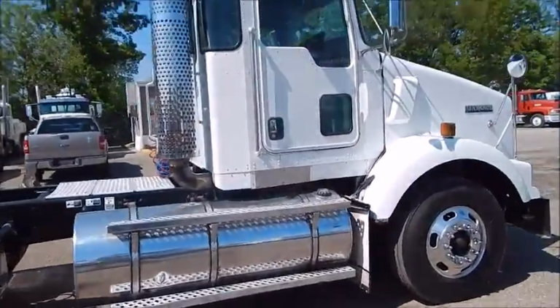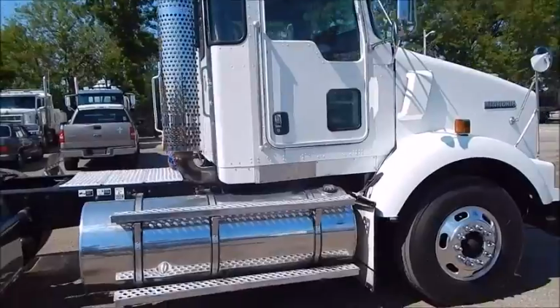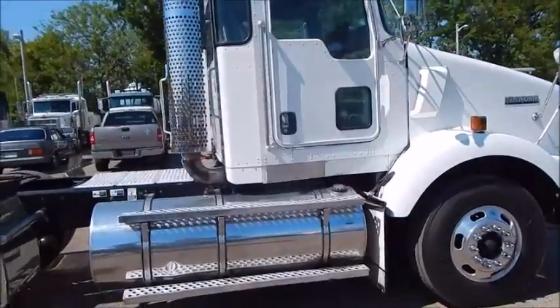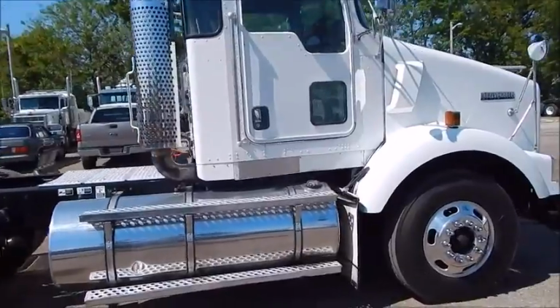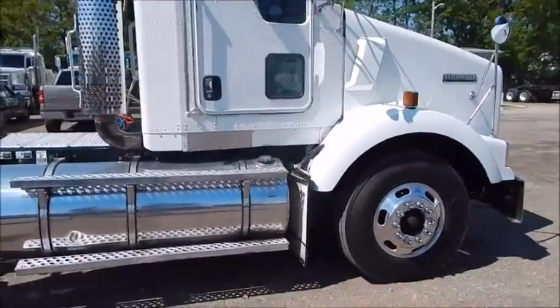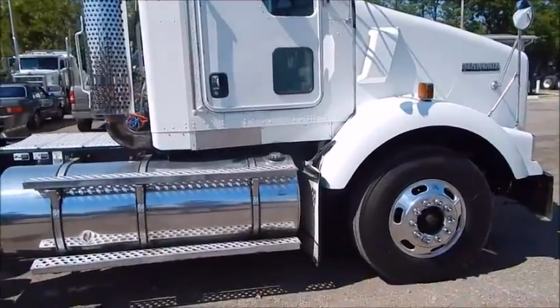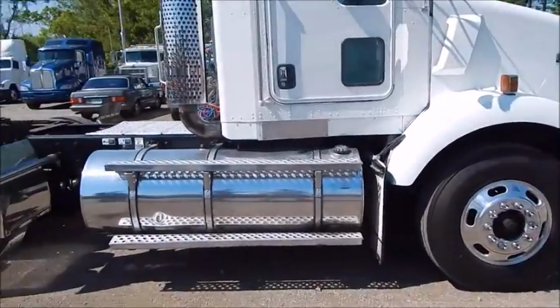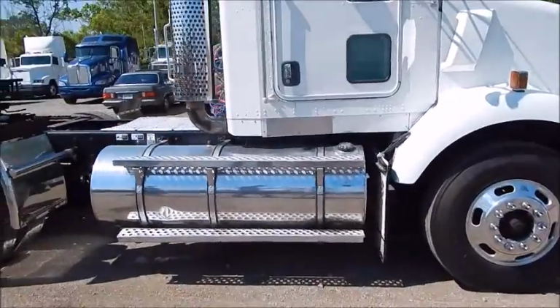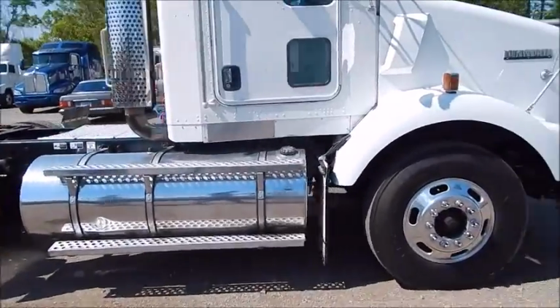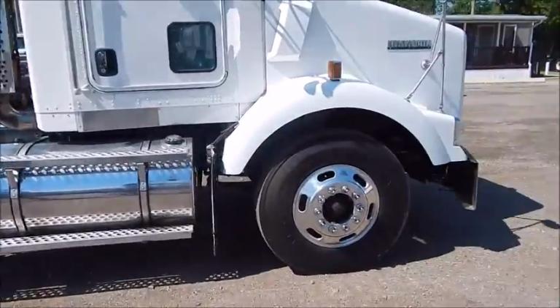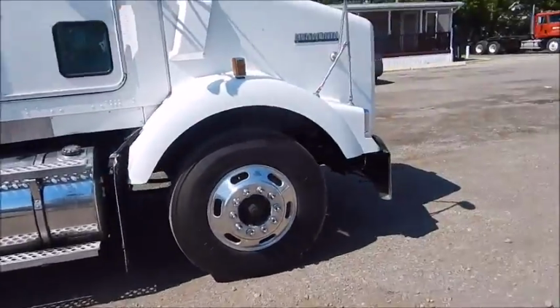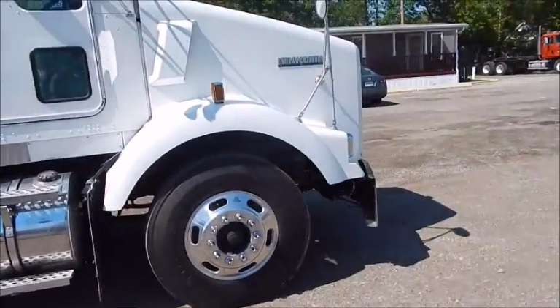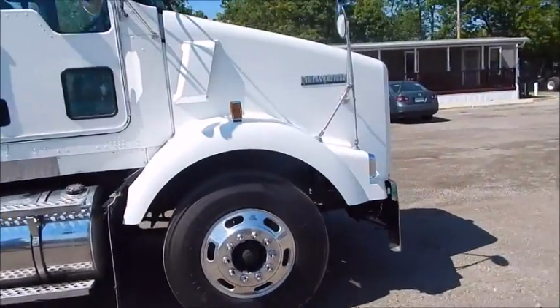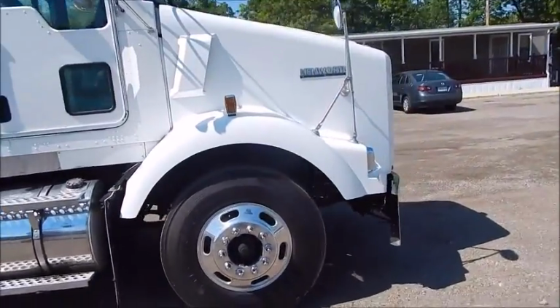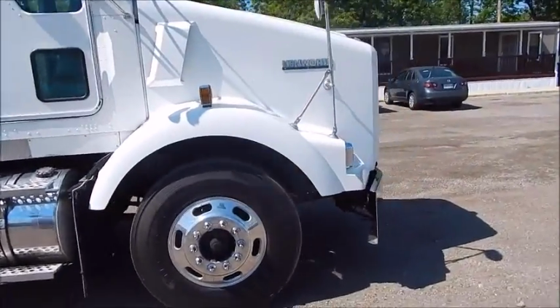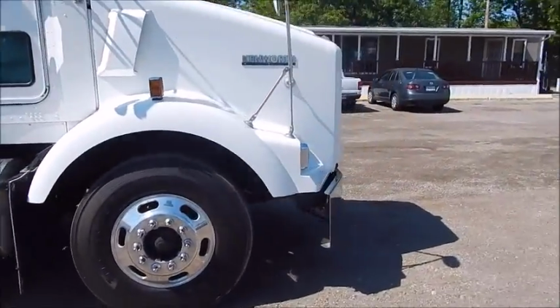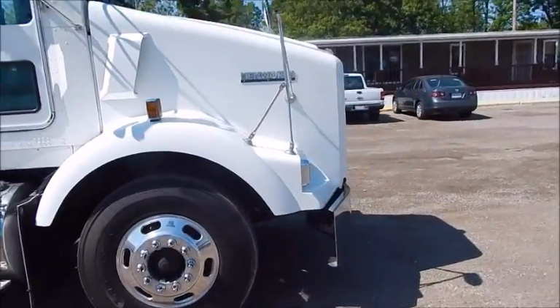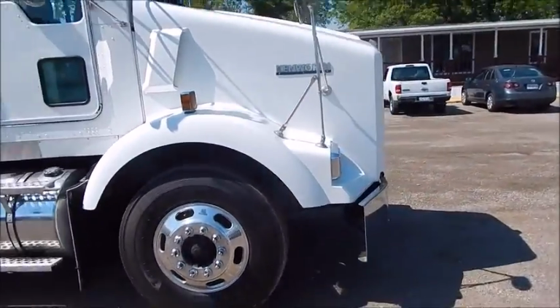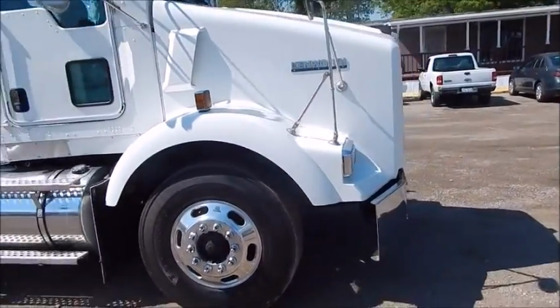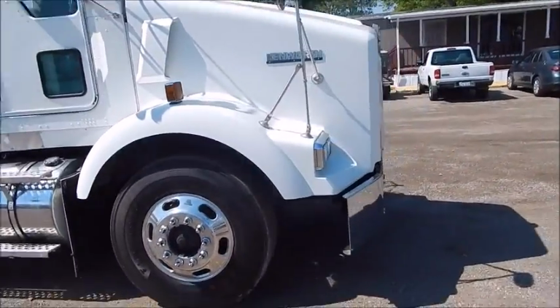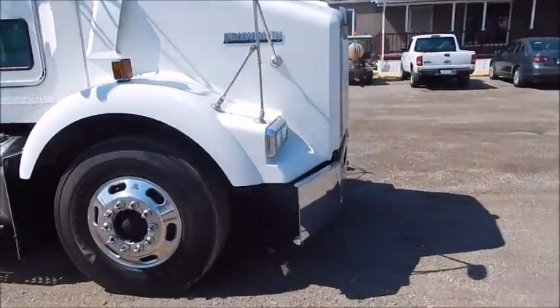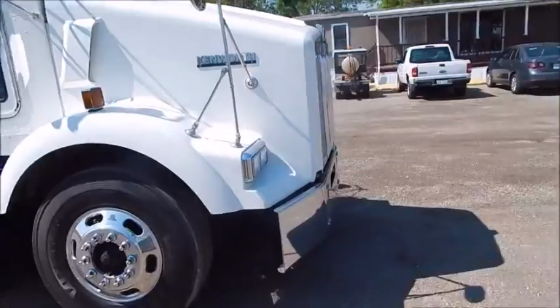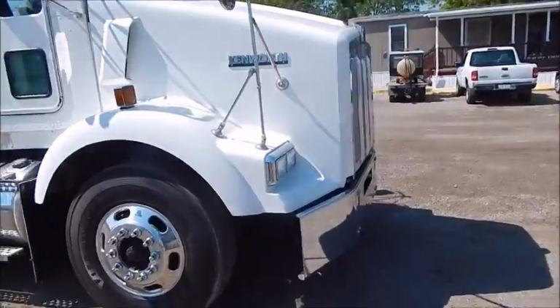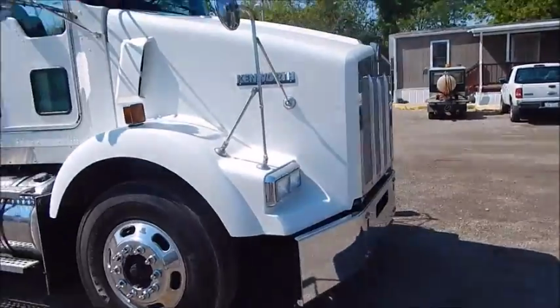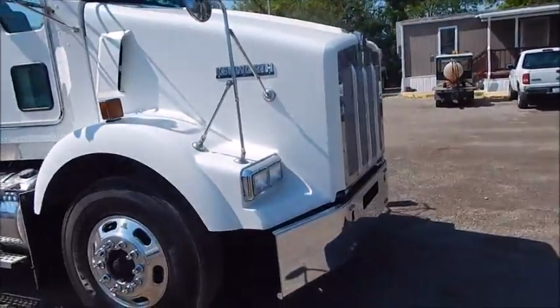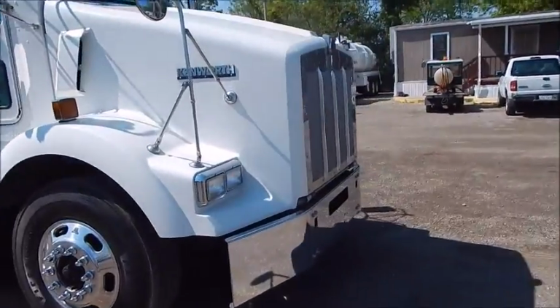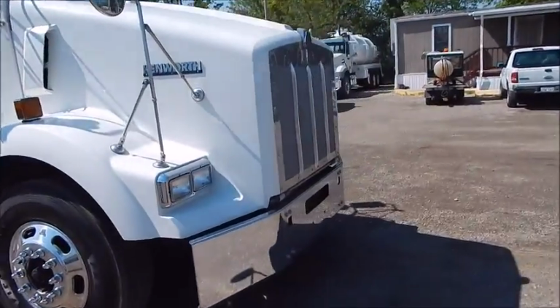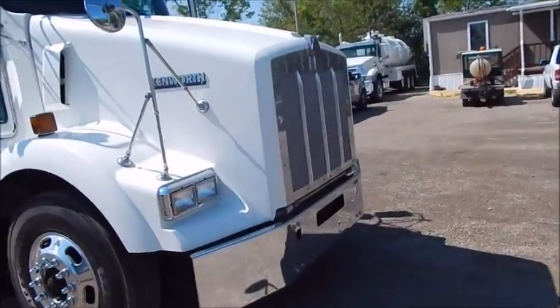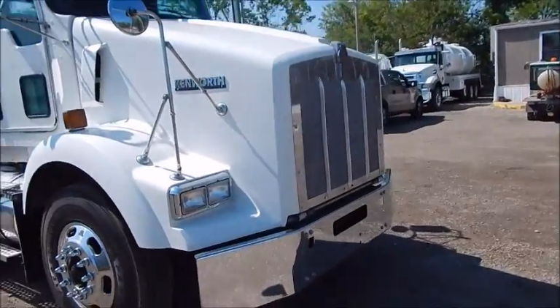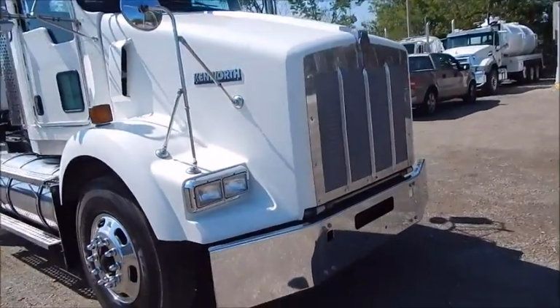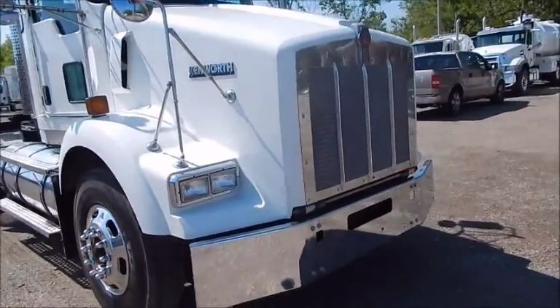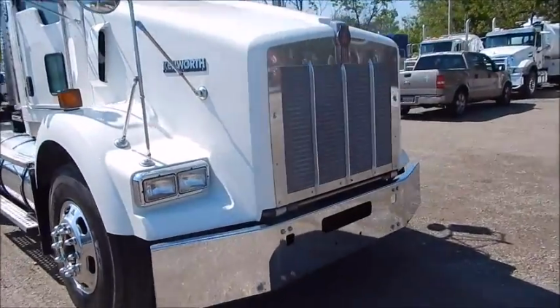Got polished 150-gallon fuel tanks, power mirrors, cruise control, AC — one of the most desired trucks out there, the T800.